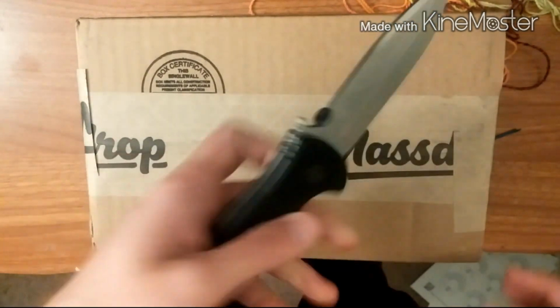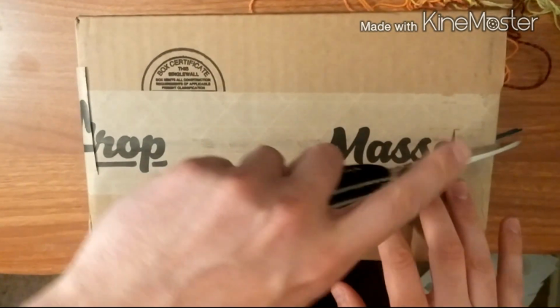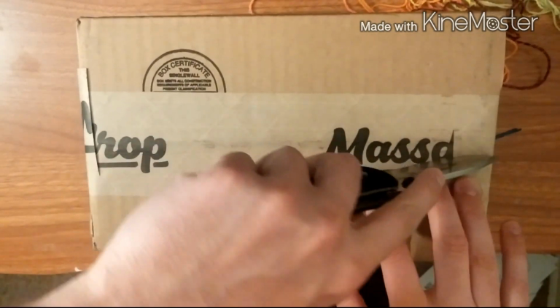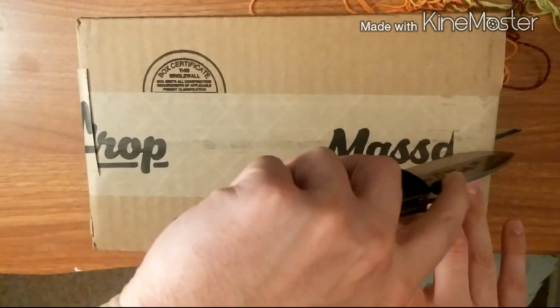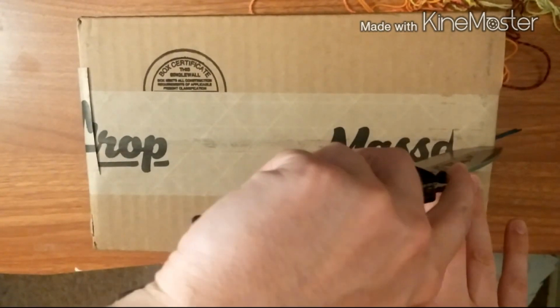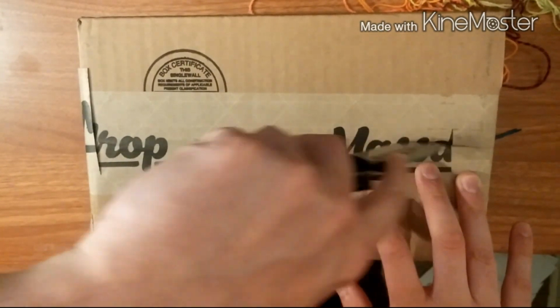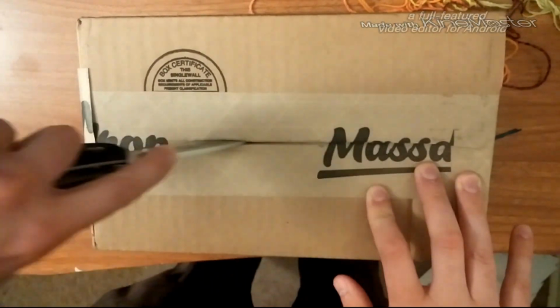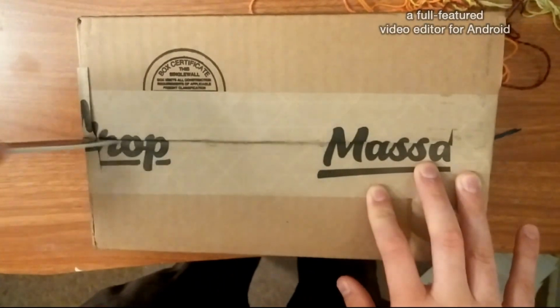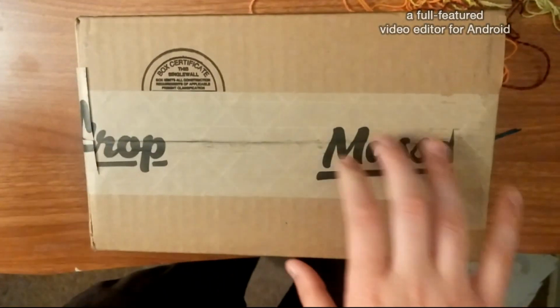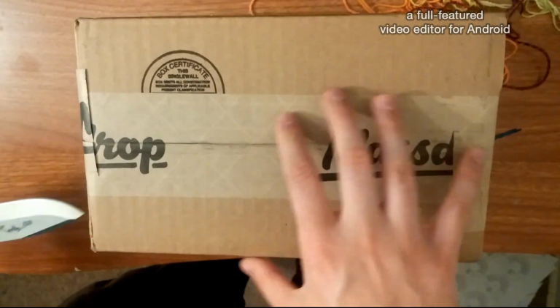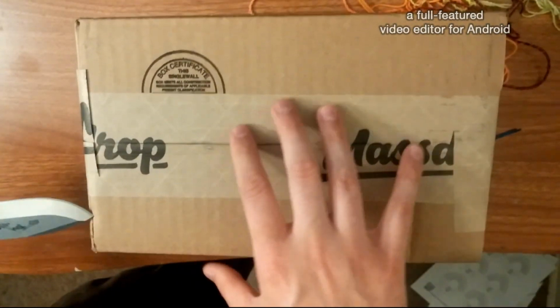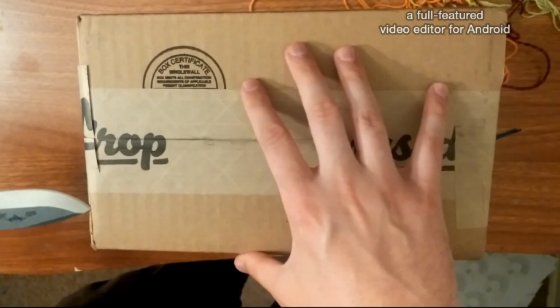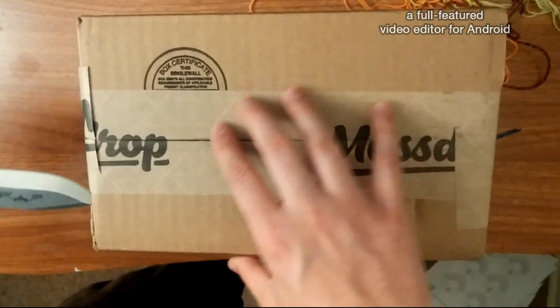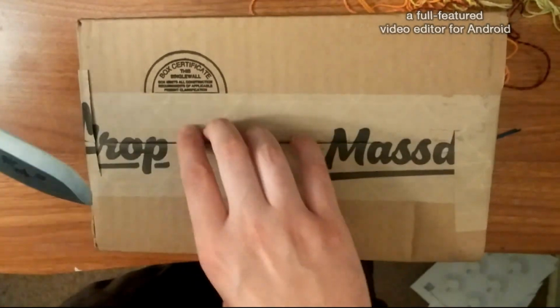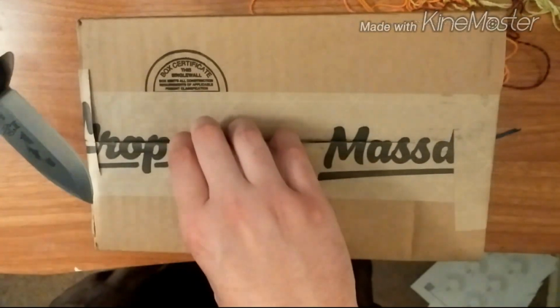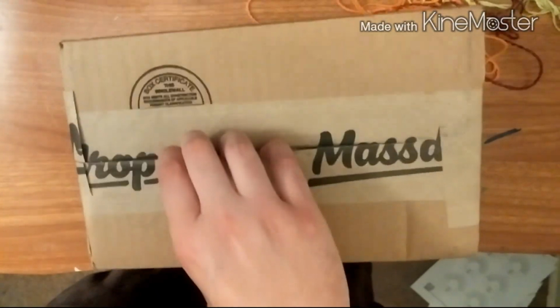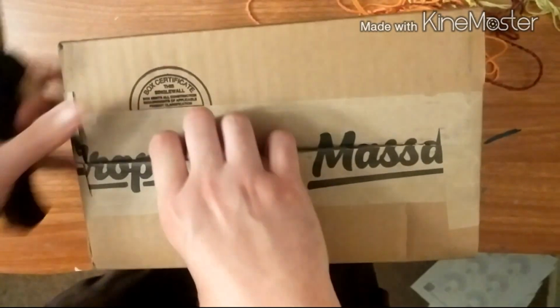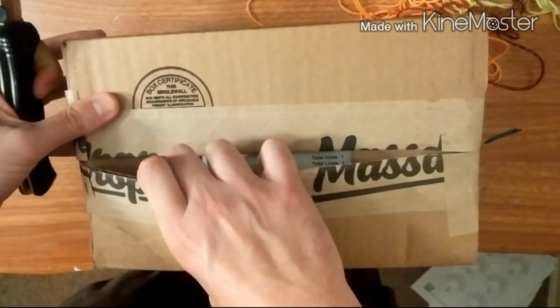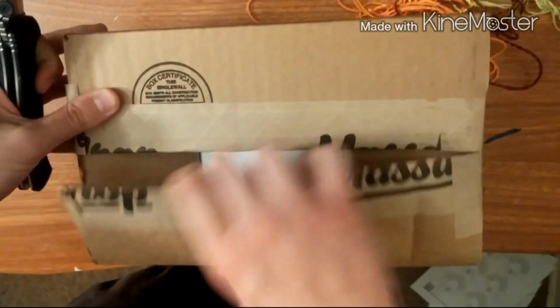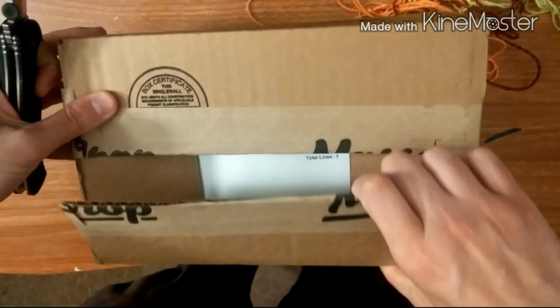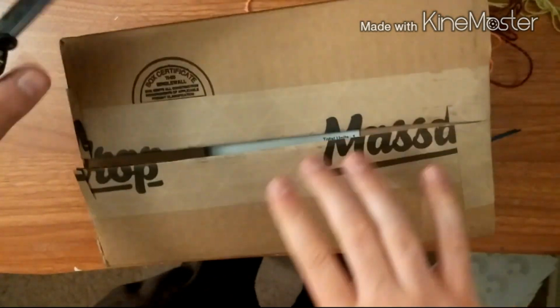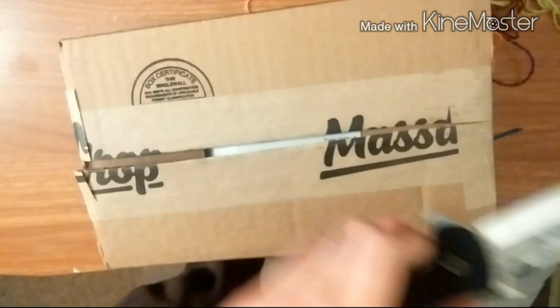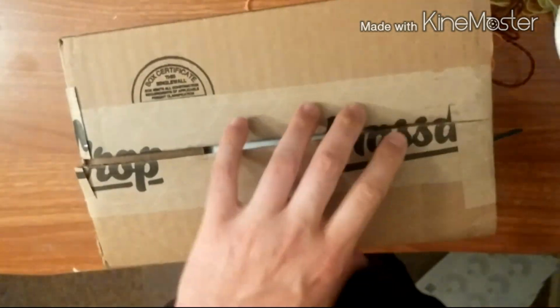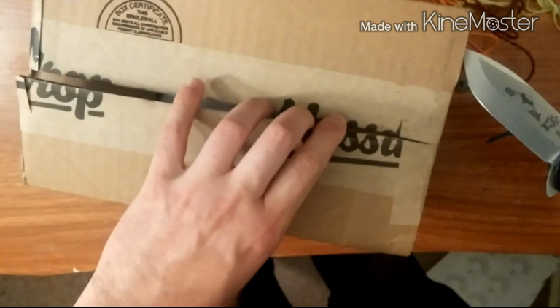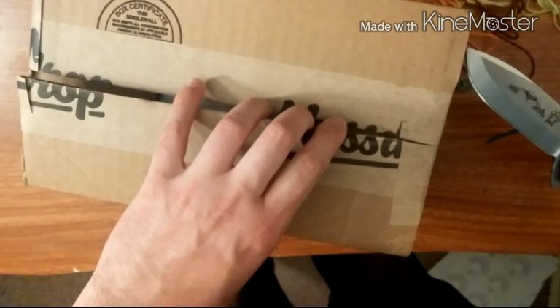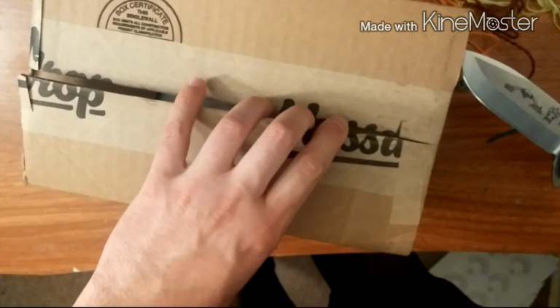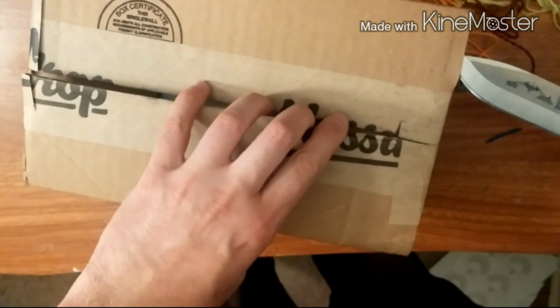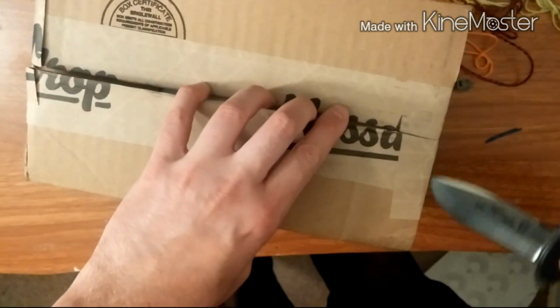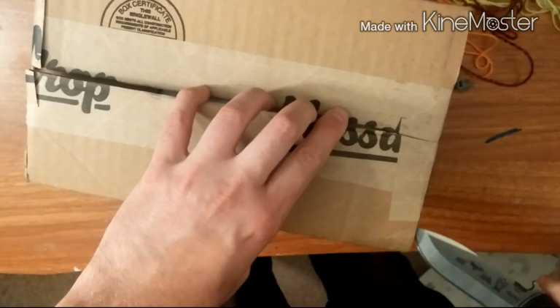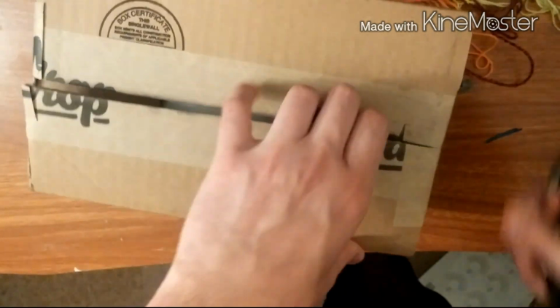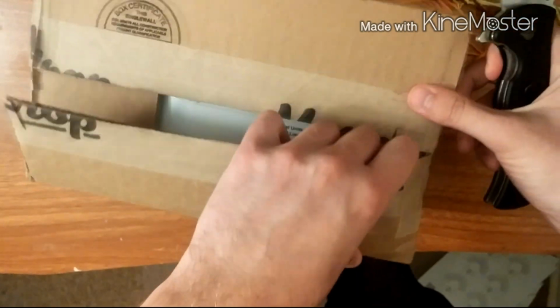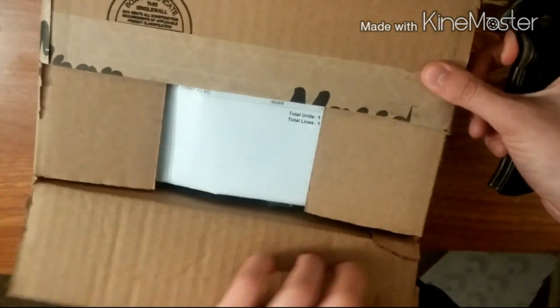I flipped the box over because my address is on the other side, so technically it's packaged for me to open the other way. Those of you who are following me for knife stuff...